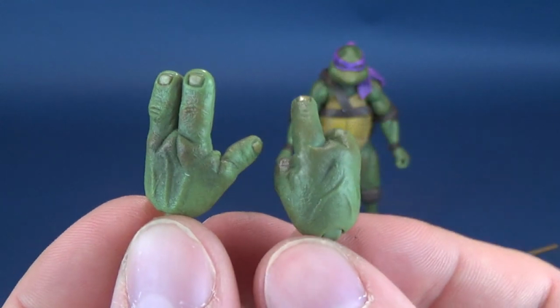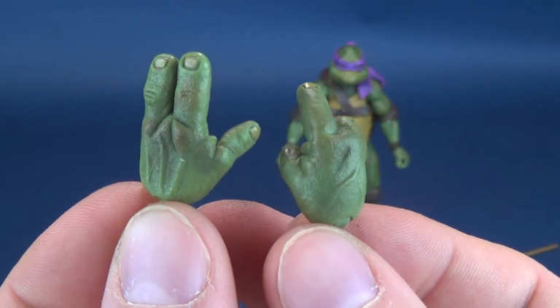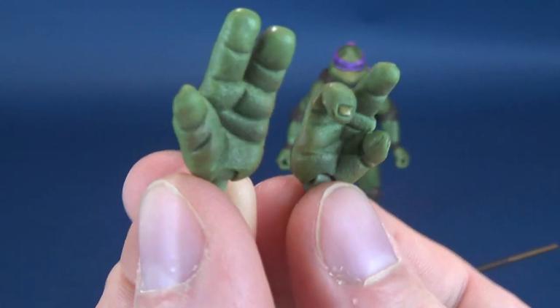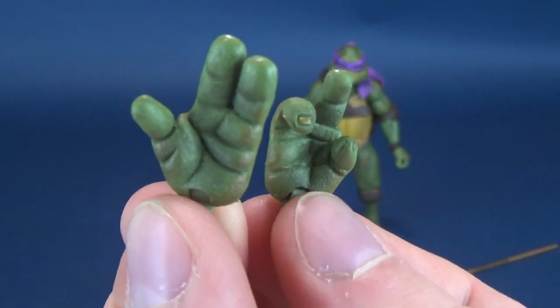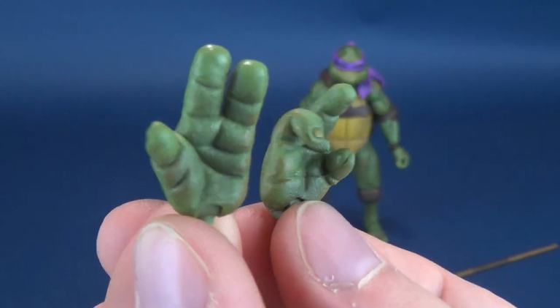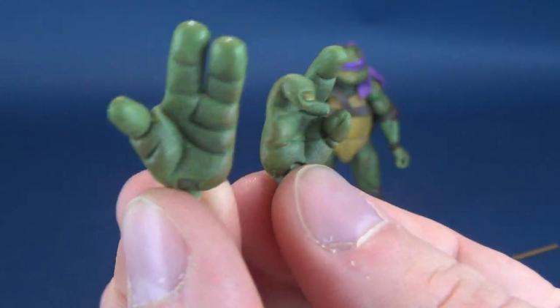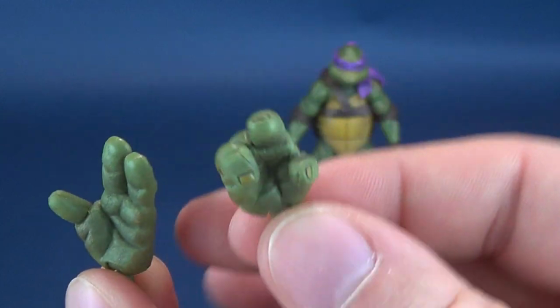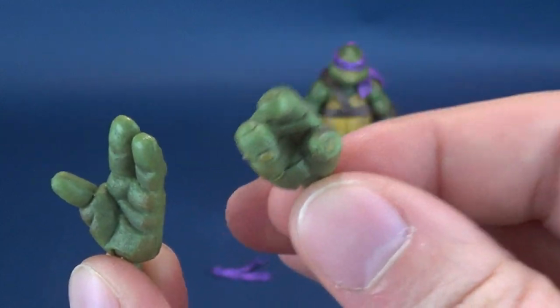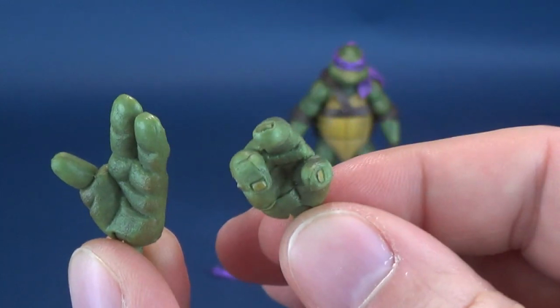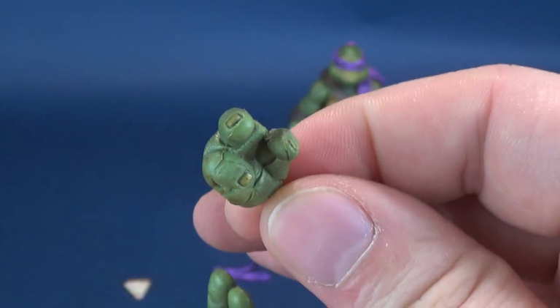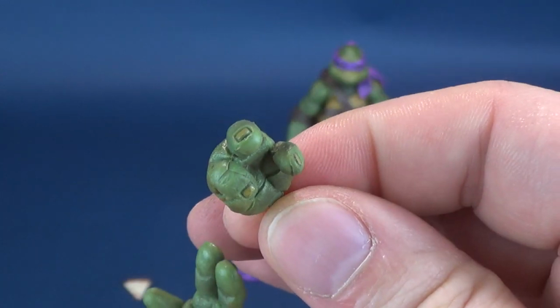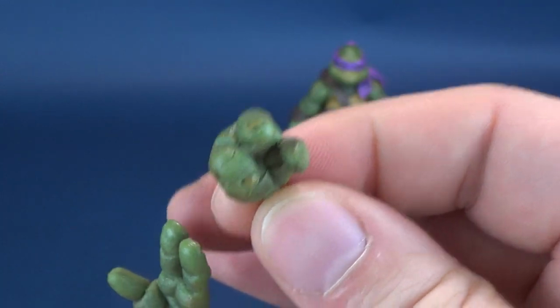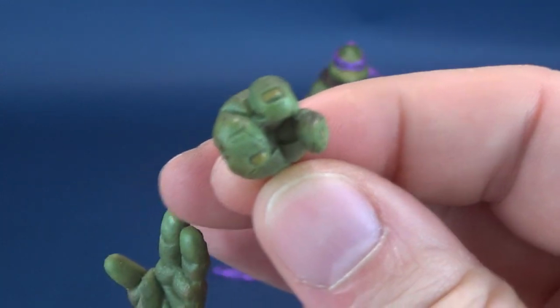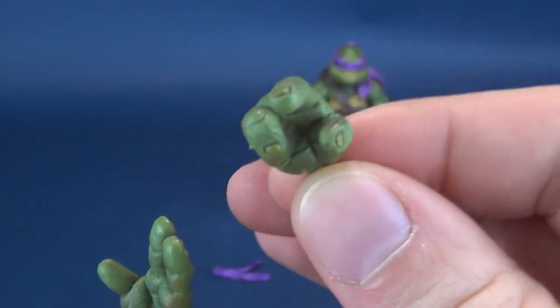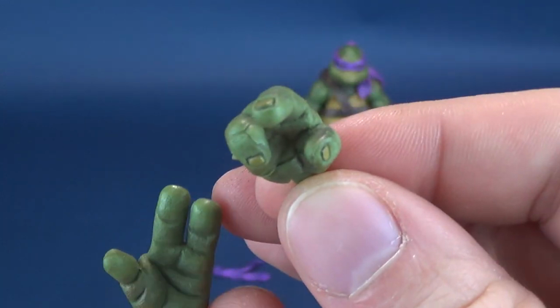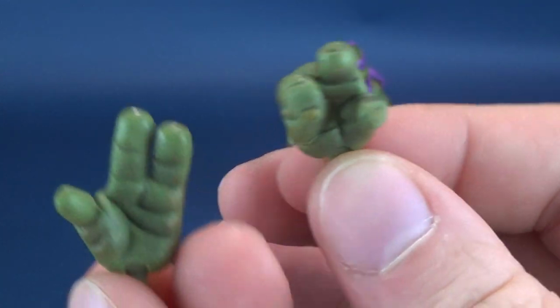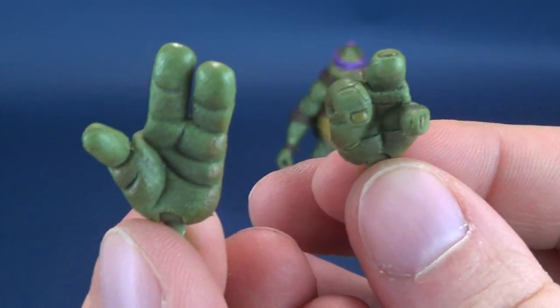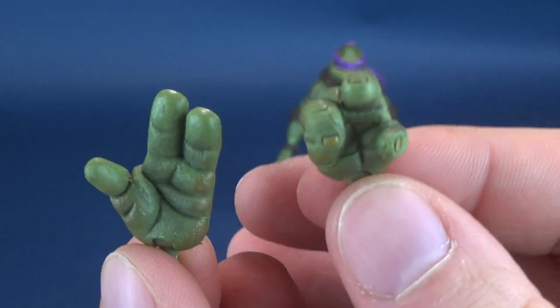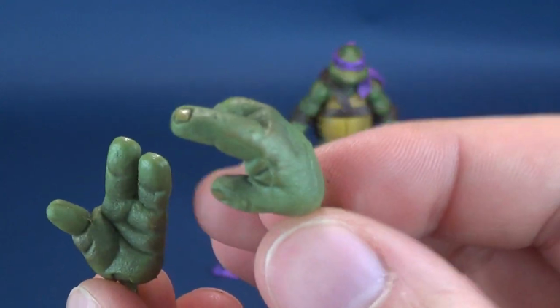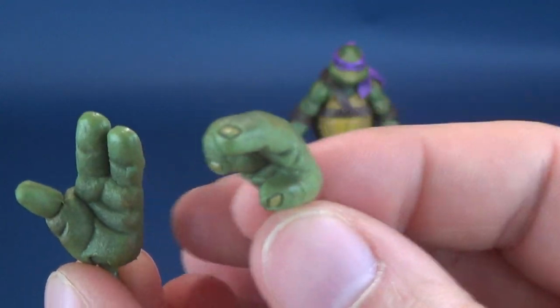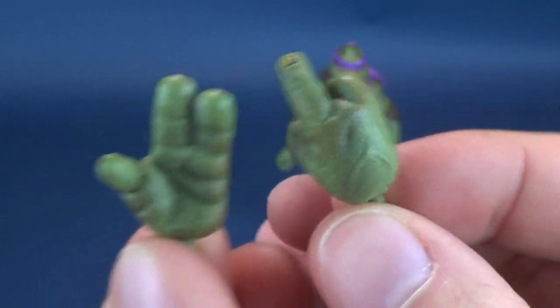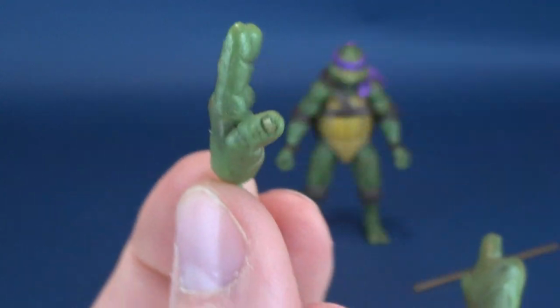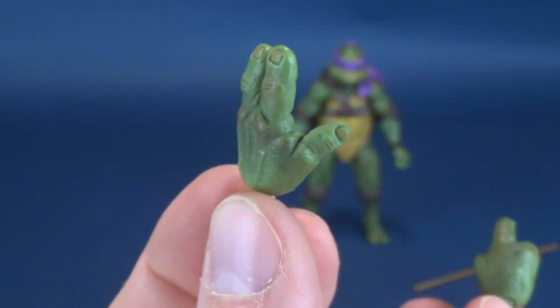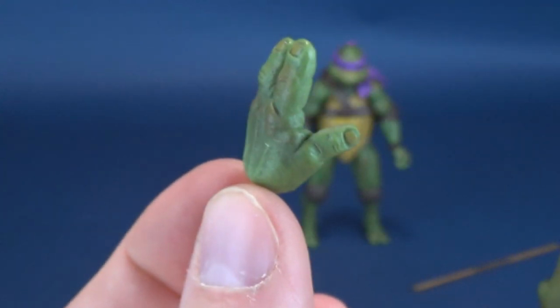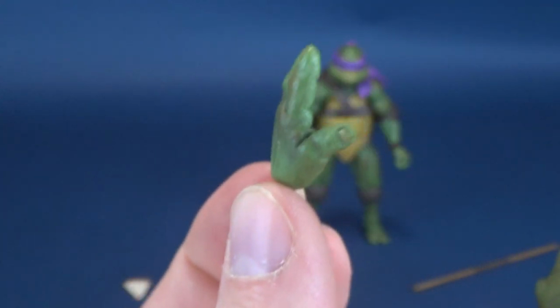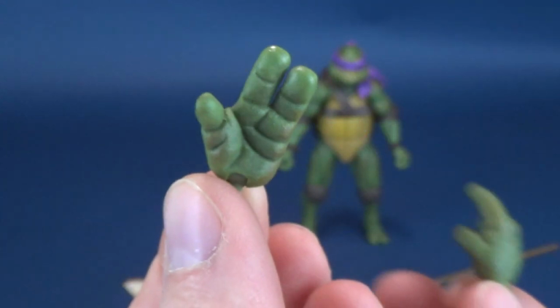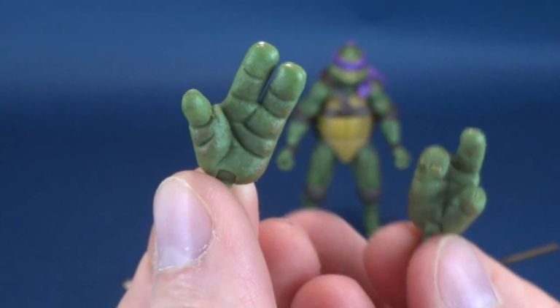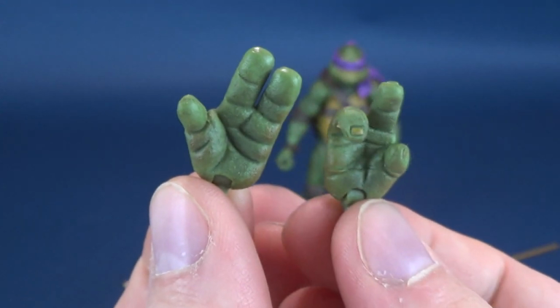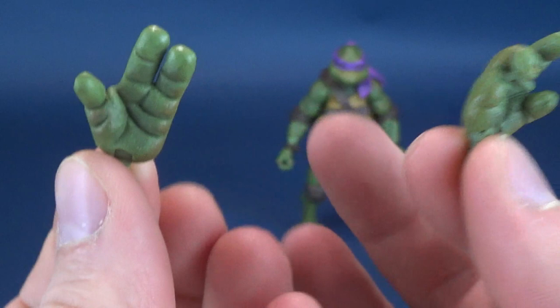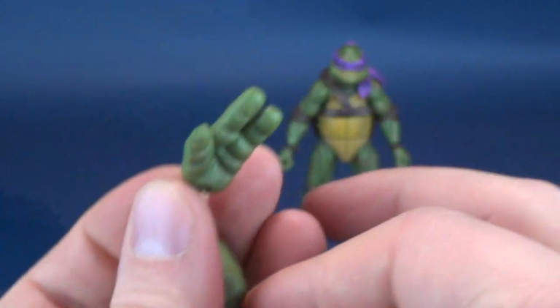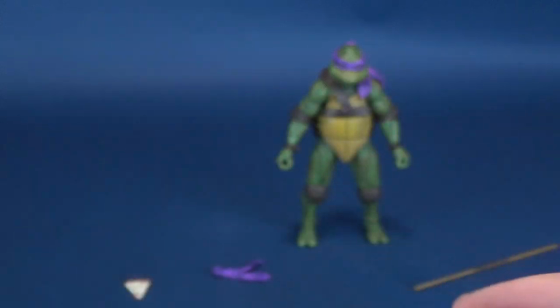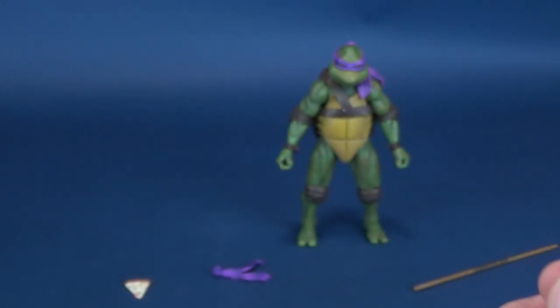You pick up these figures, you can do whatever you want with them. One is sort of a pointing hand — maybe this guy knows where Splinter is, you use that pointing hand. Or, once again, the Cowabunga high five hand. A couple of different options there as well.